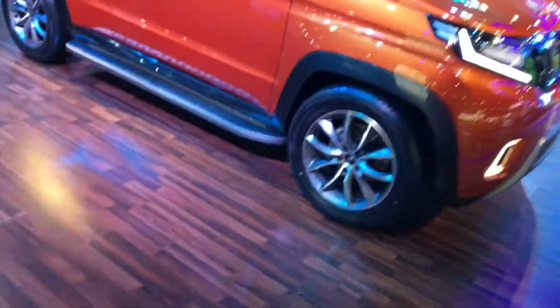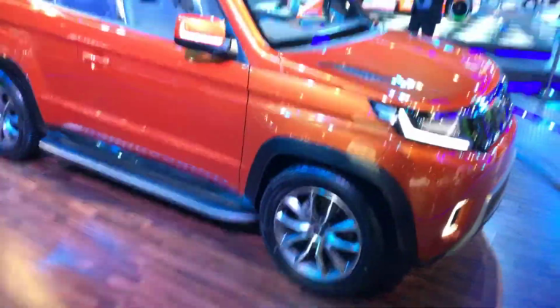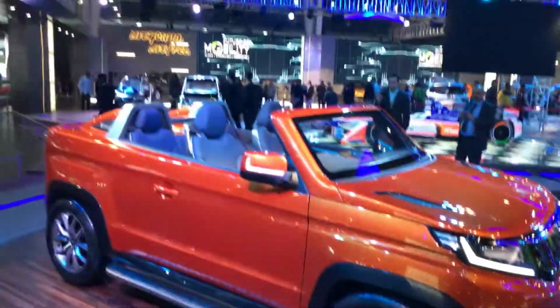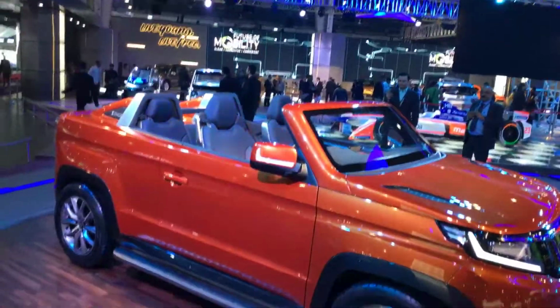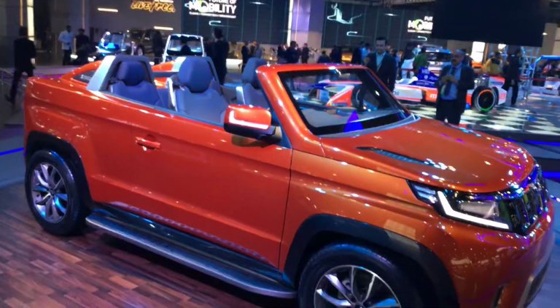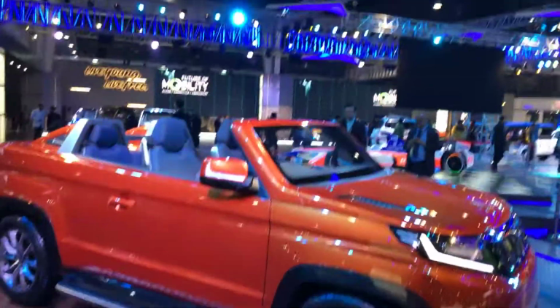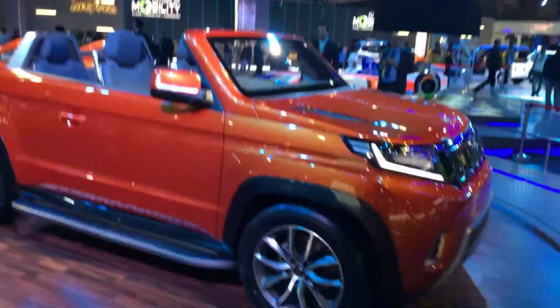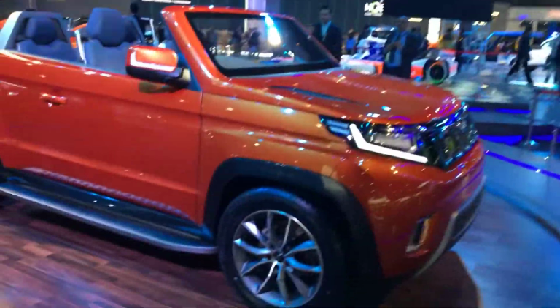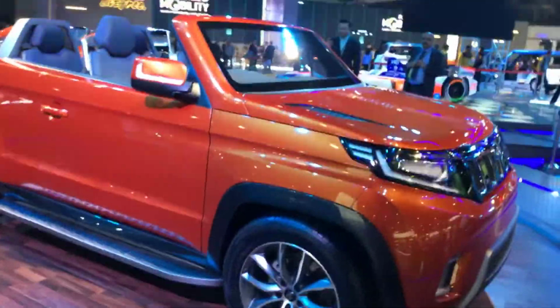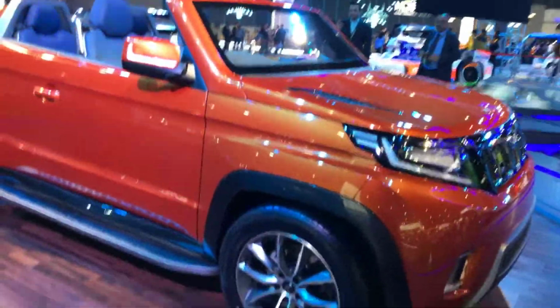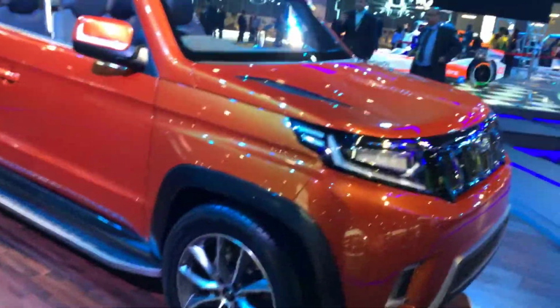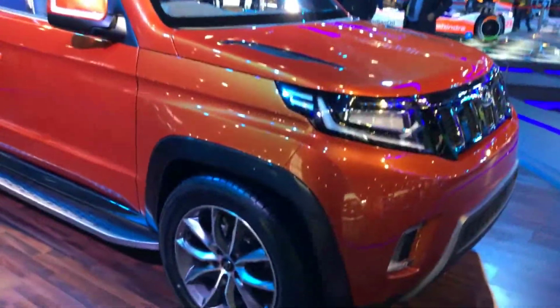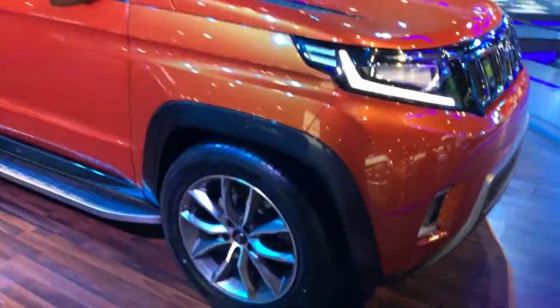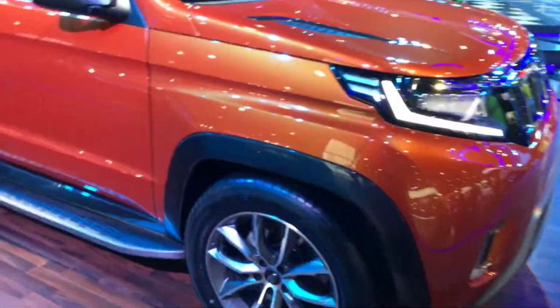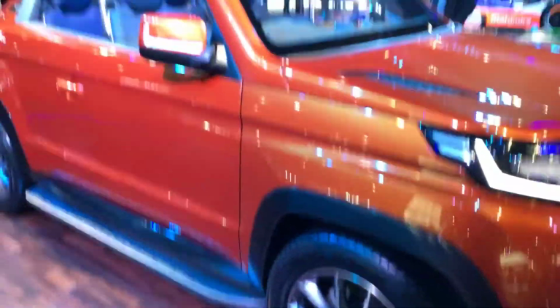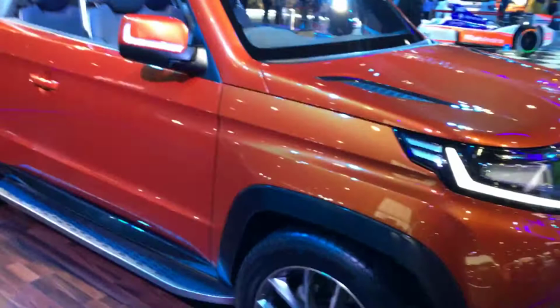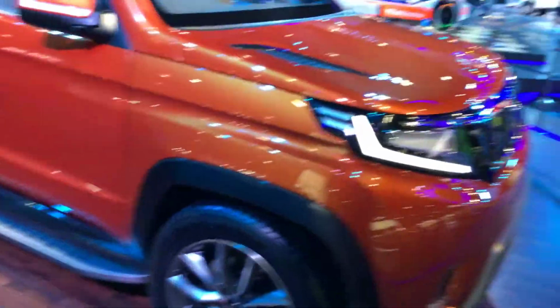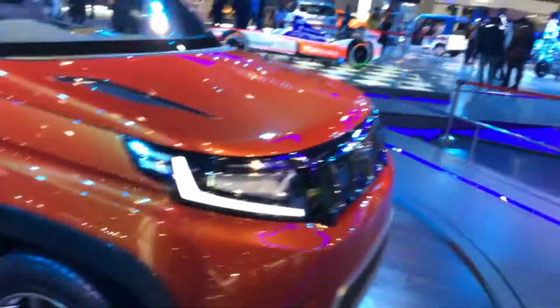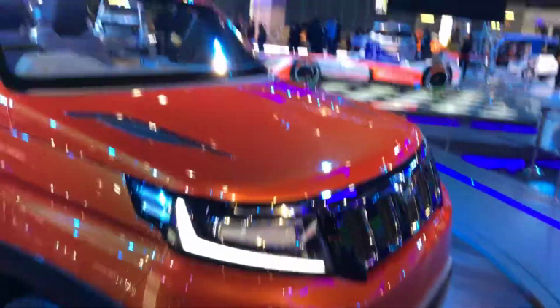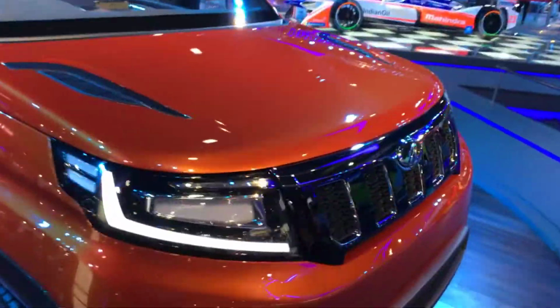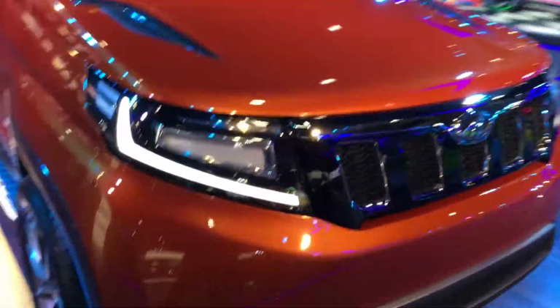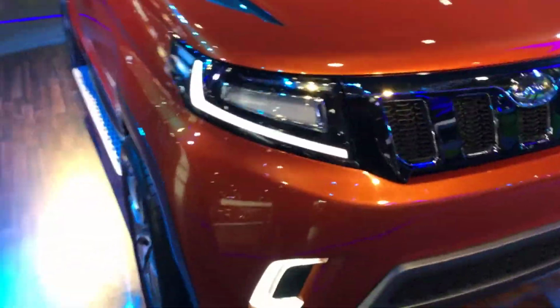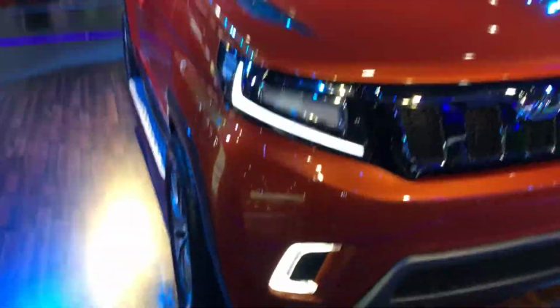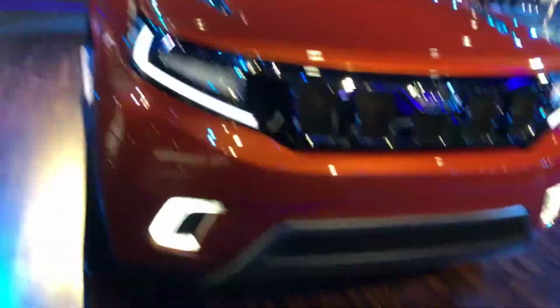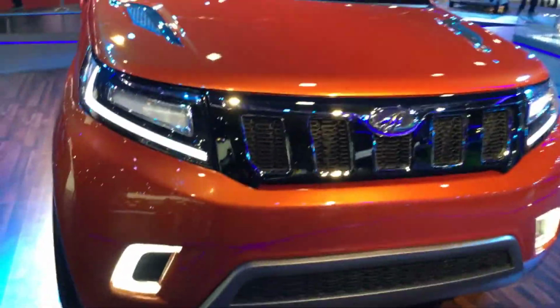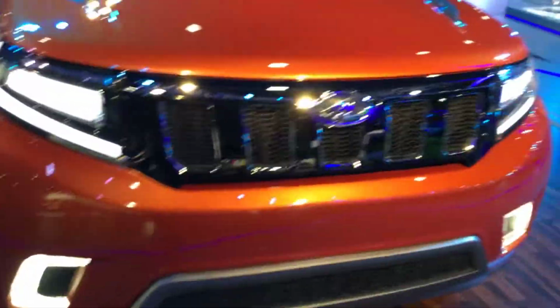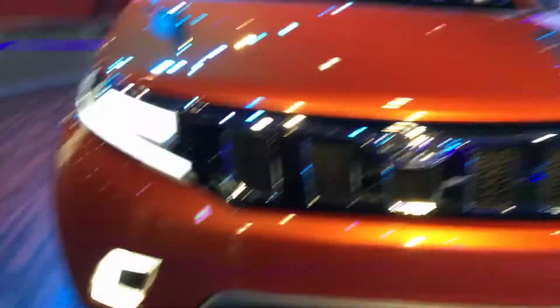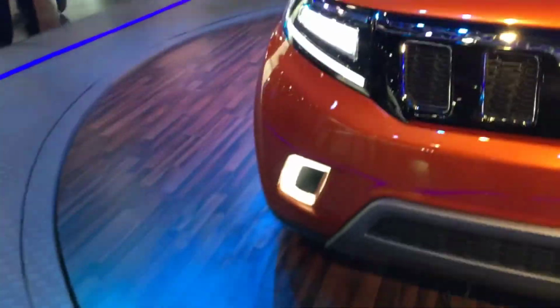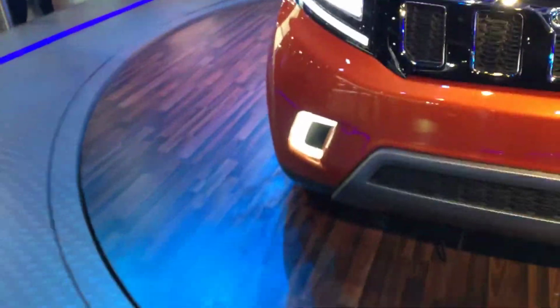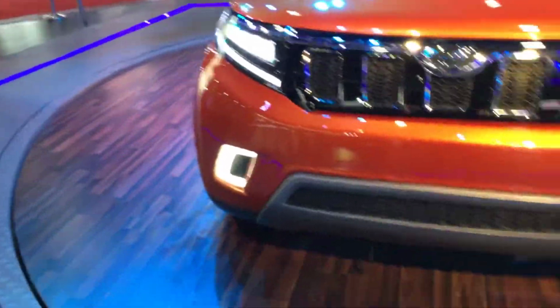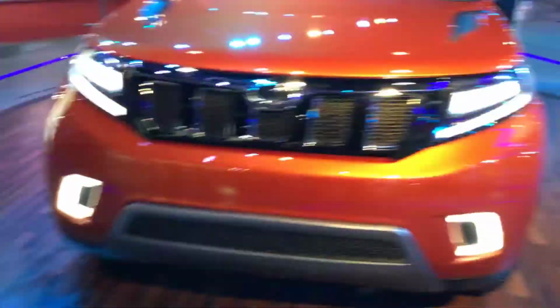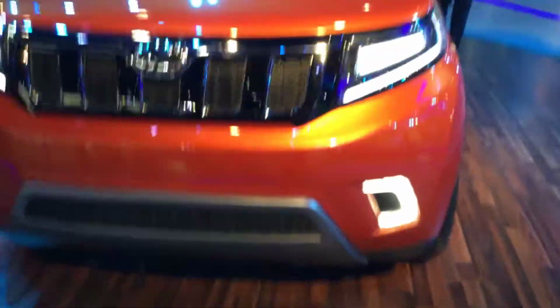This SUV is based on a ladder frame chassis and this is a proper concept — huge grille, flush fittings, very concept-like because it is a concept. Large wheels as you can see.